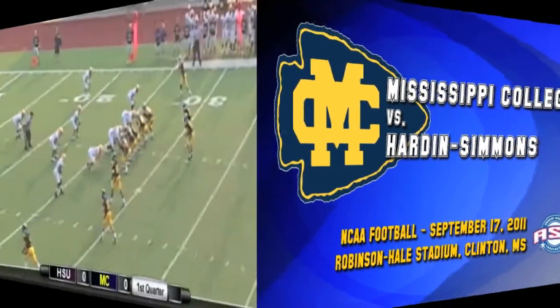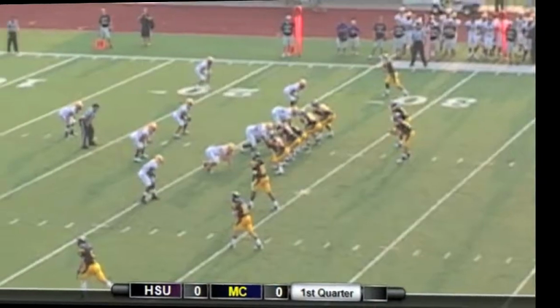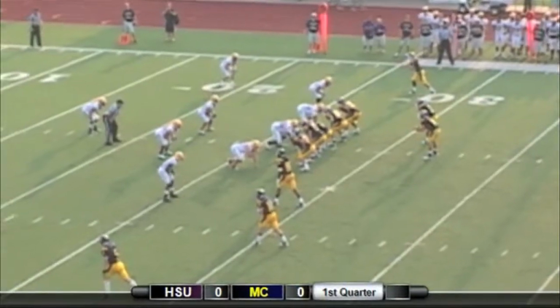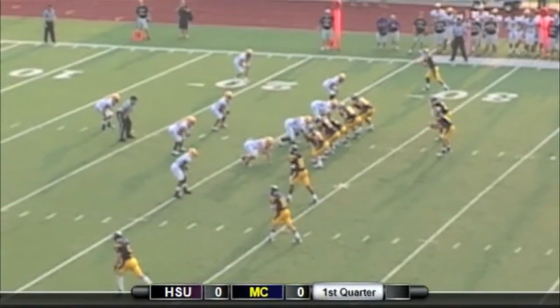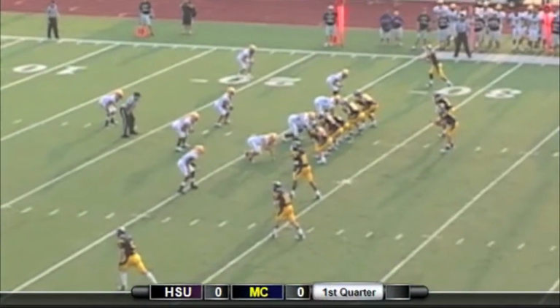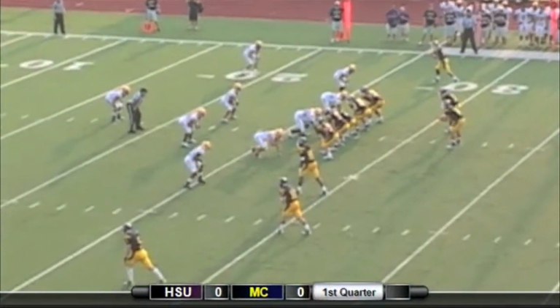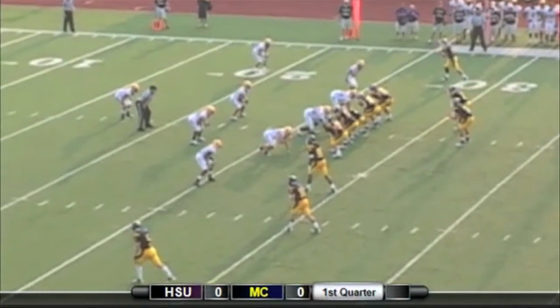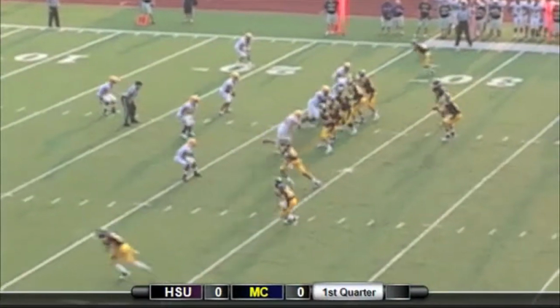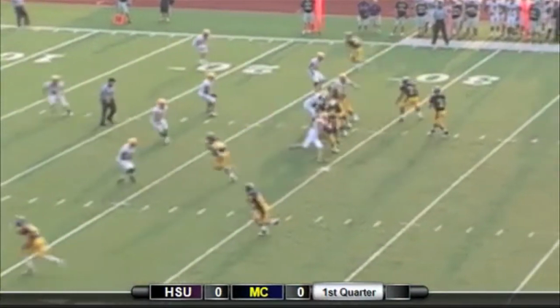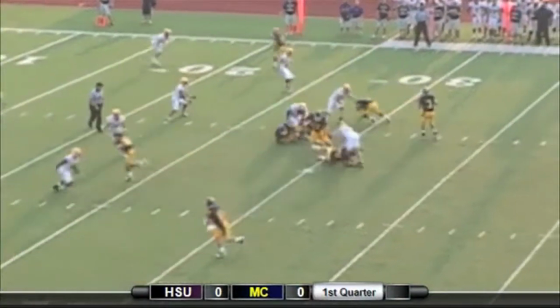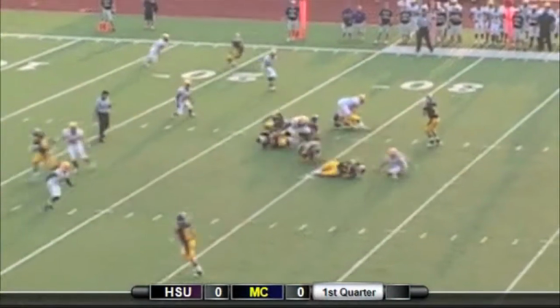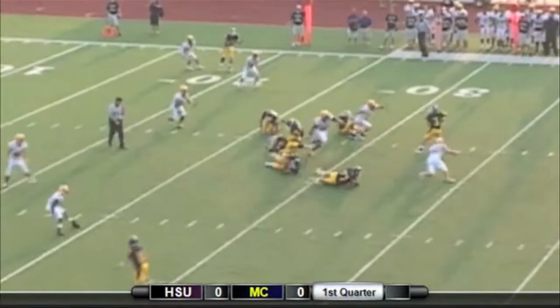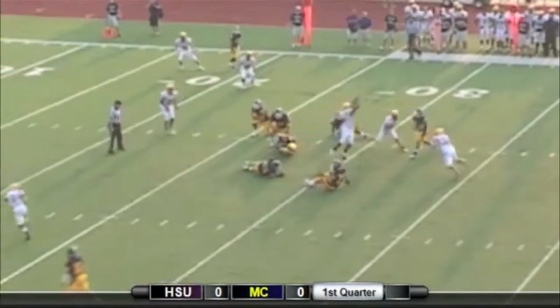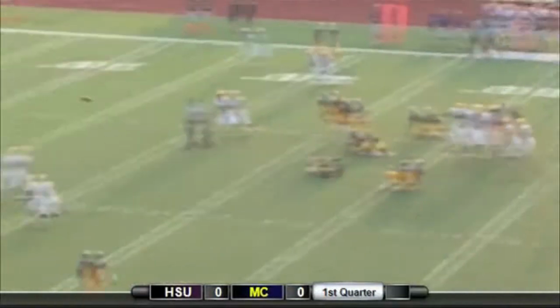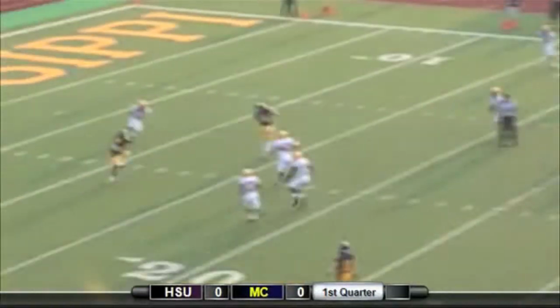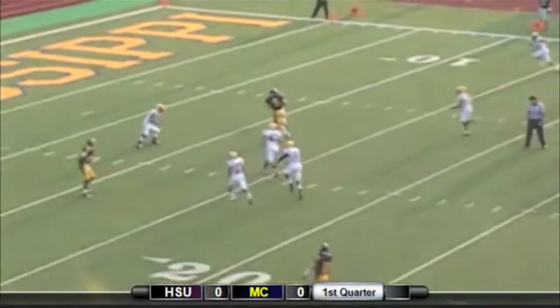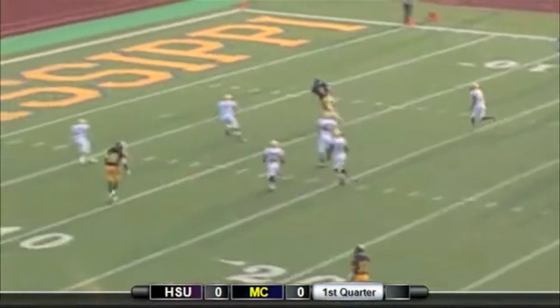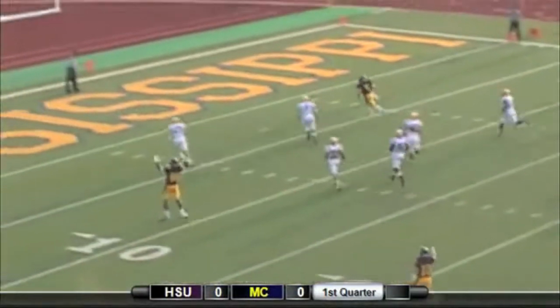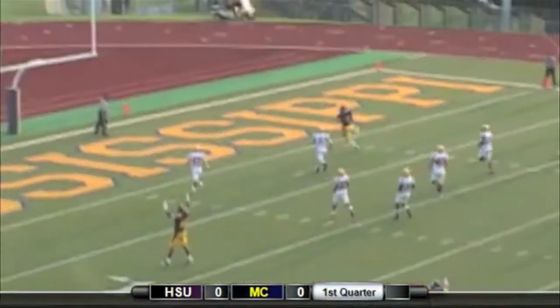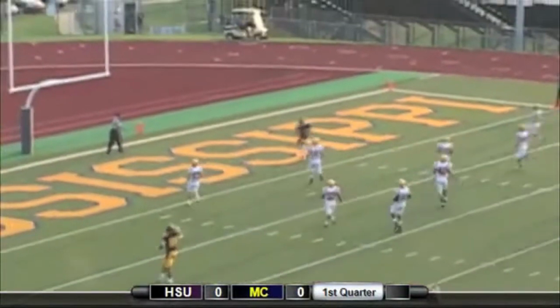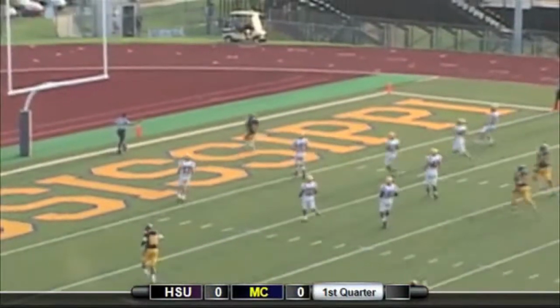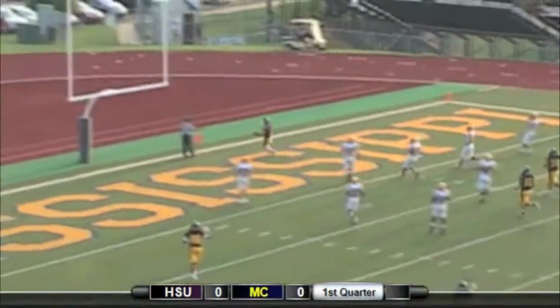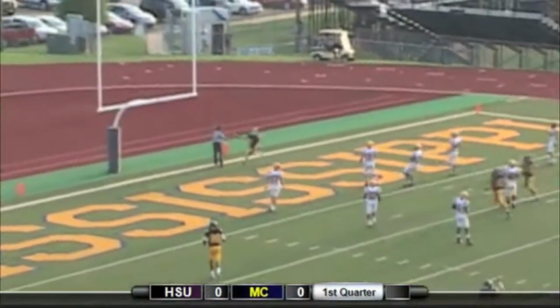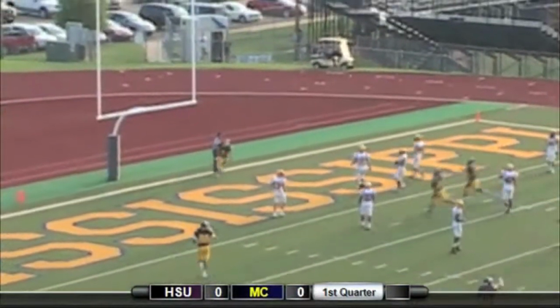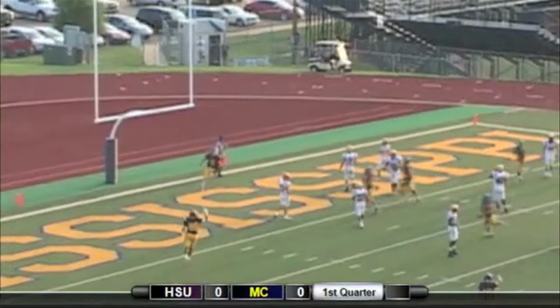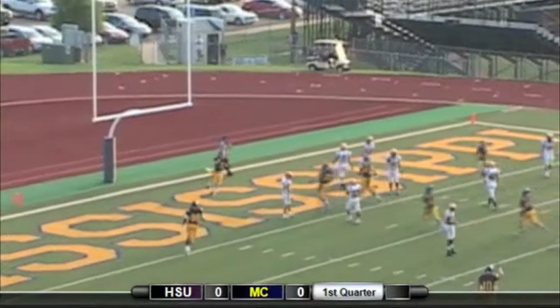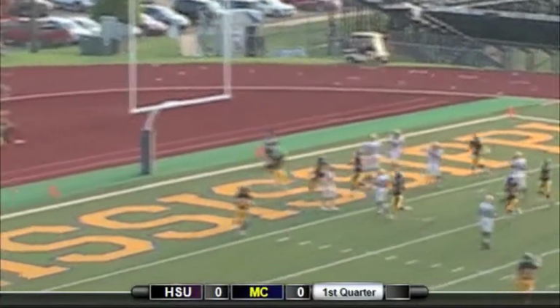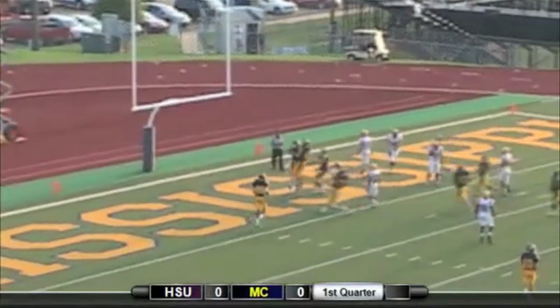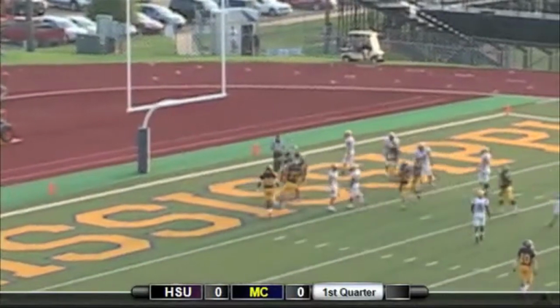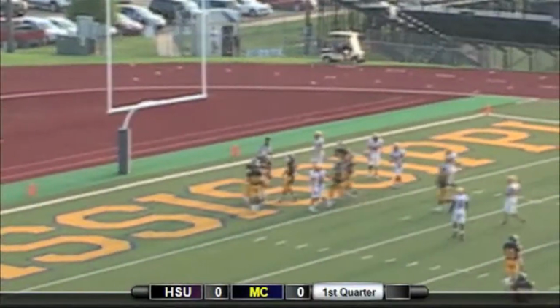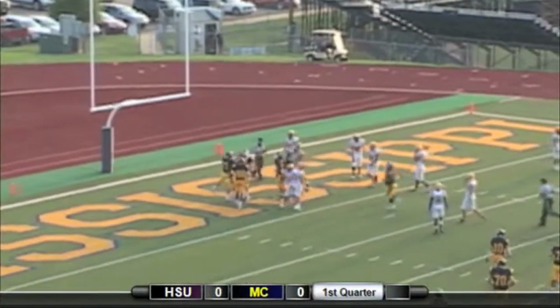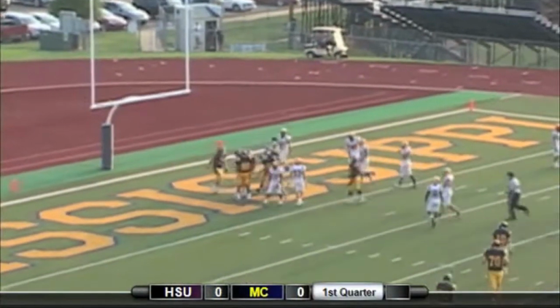Third down and a long six, with the line to gain at the 20-yard line. Tommy looks right, throws left and caught. Matt Burt cuts up the middle to the end zone. Touchdown Choctaws — the senior from Hernando with his second score of the year.